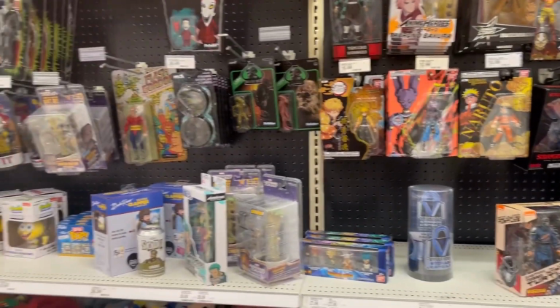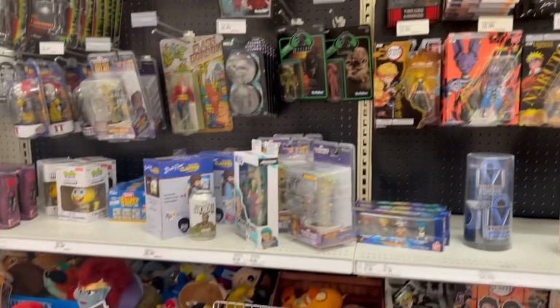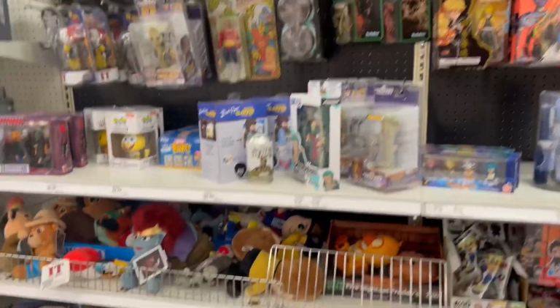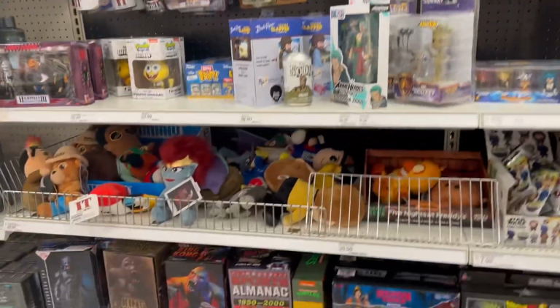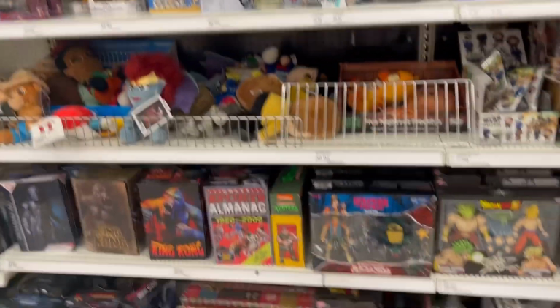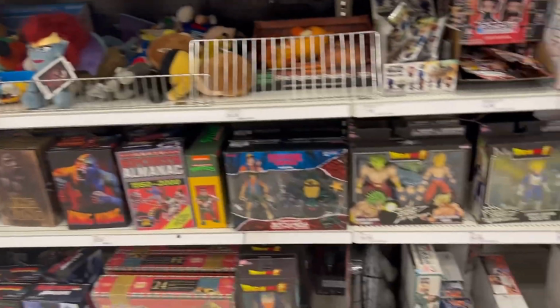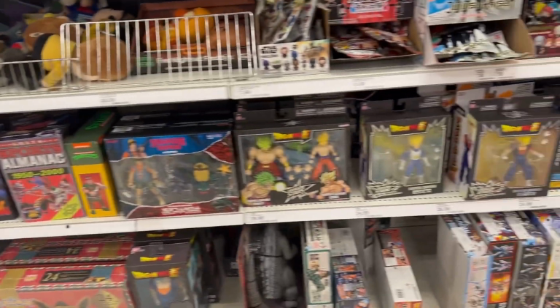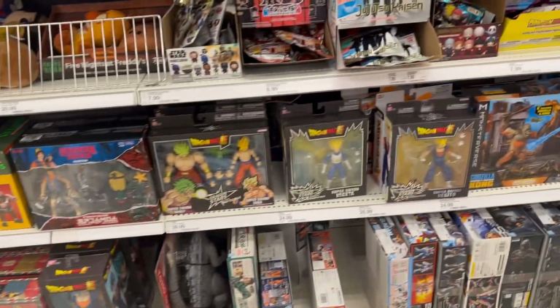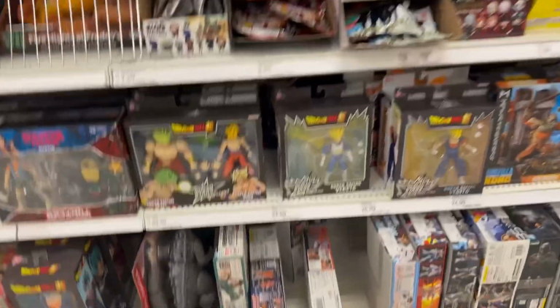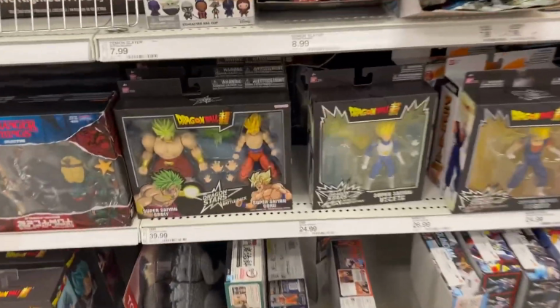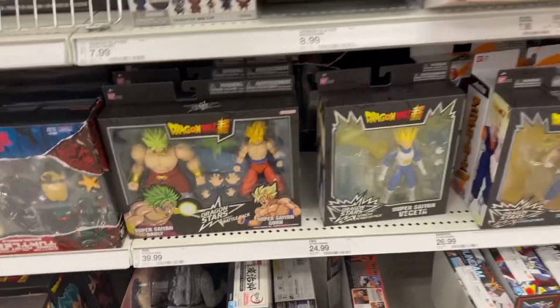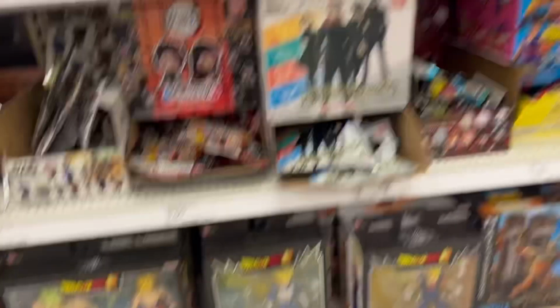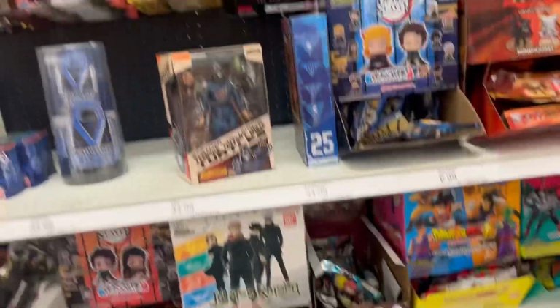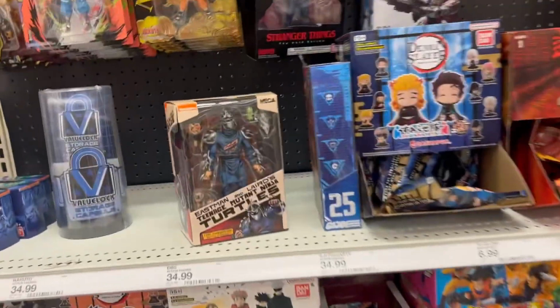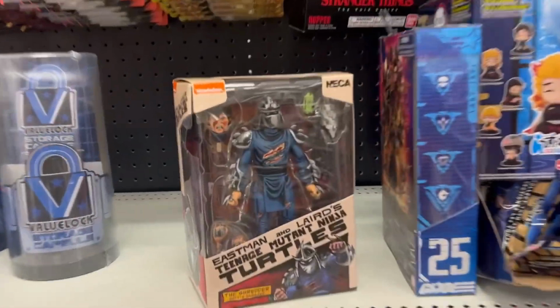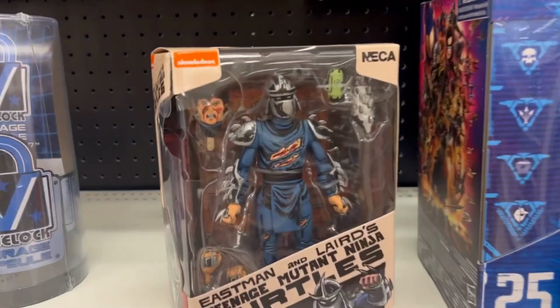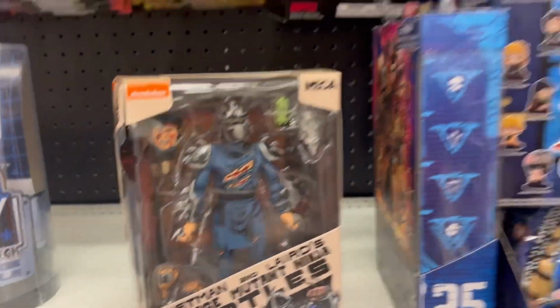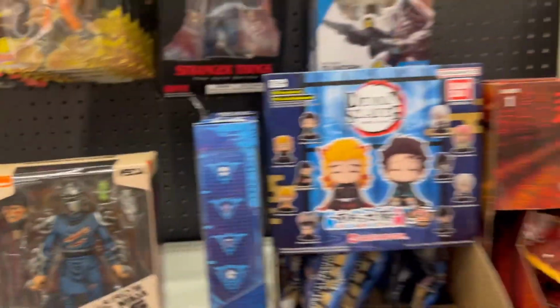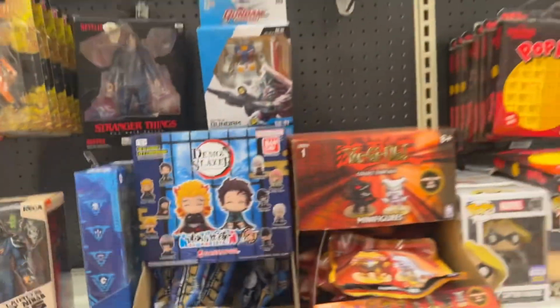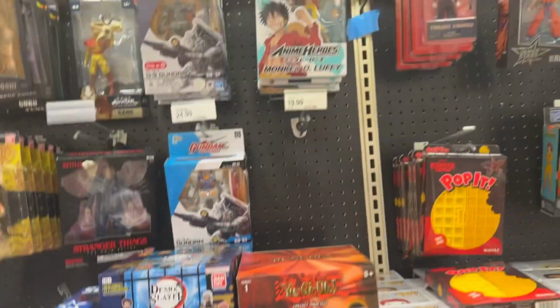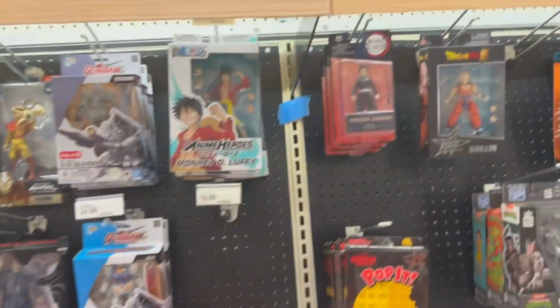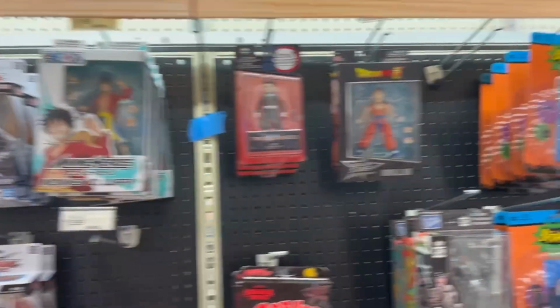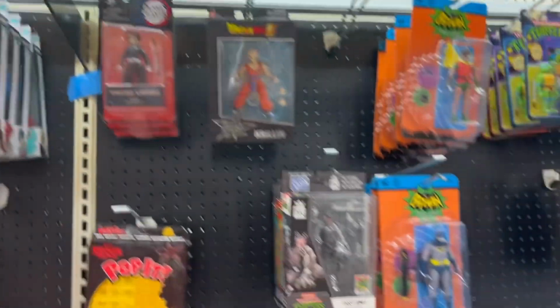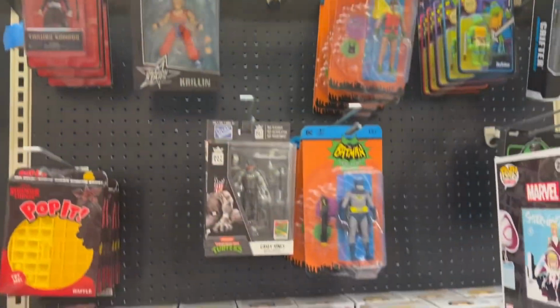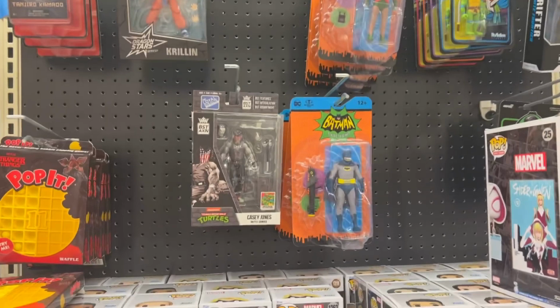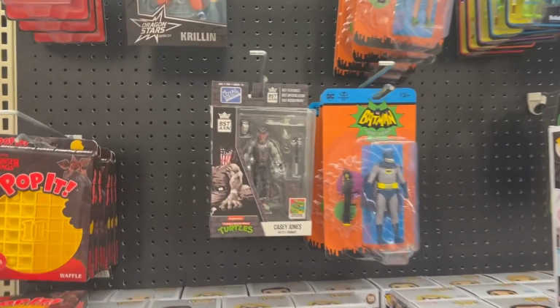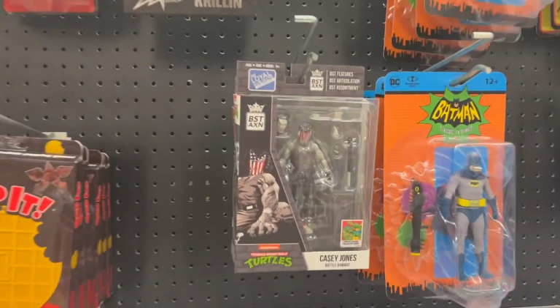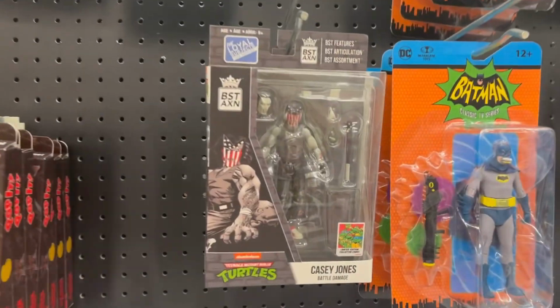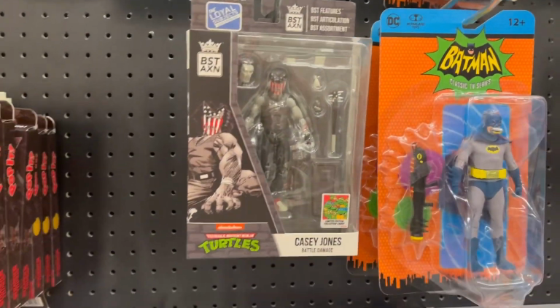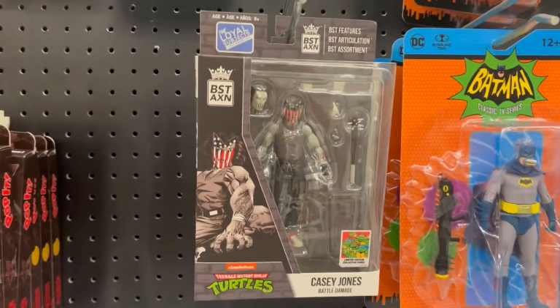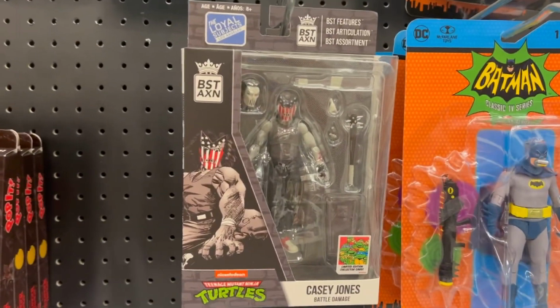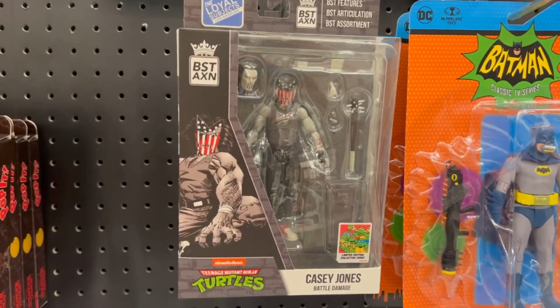Here's the collectible aisle. Dragon Ball. Oh, this Shoulda looks awesome. Boon and the turtles. That KZ-Gon looks epic.